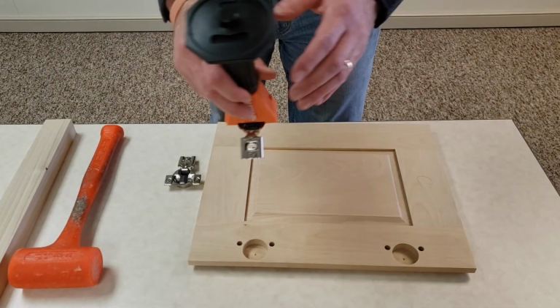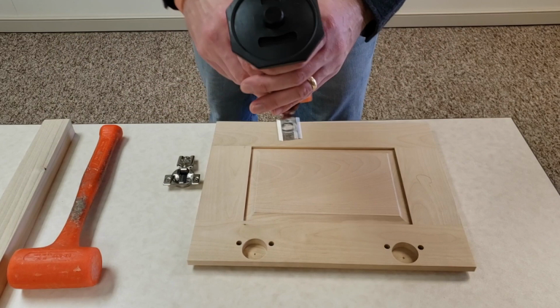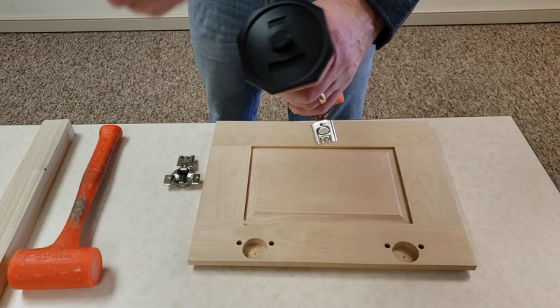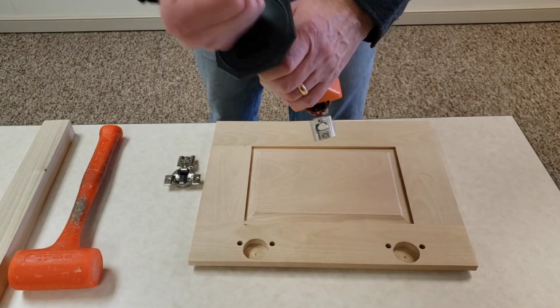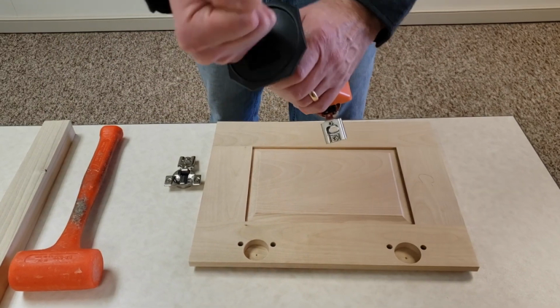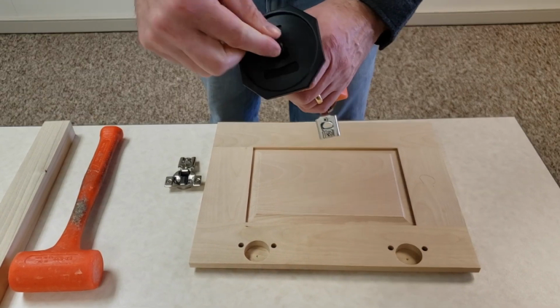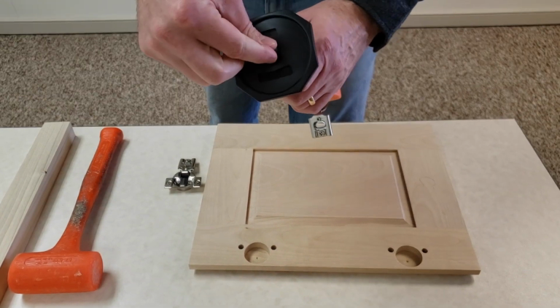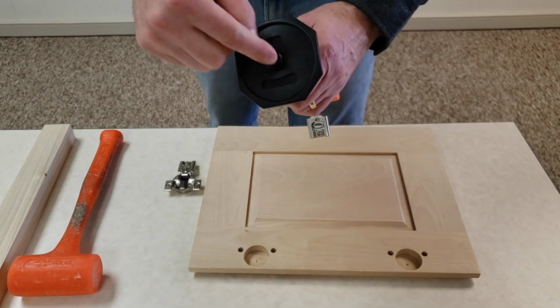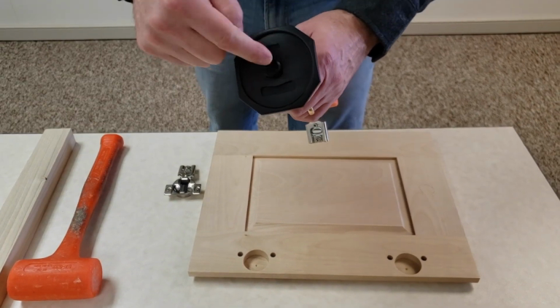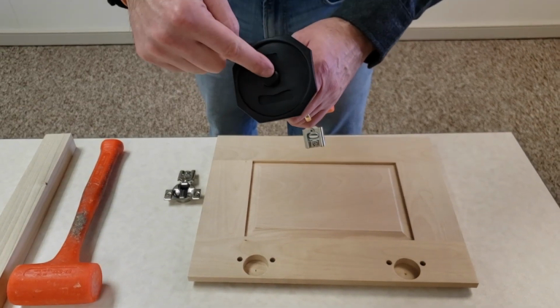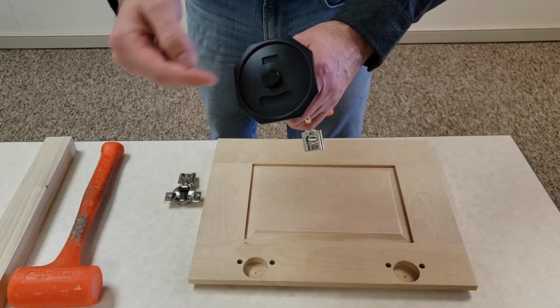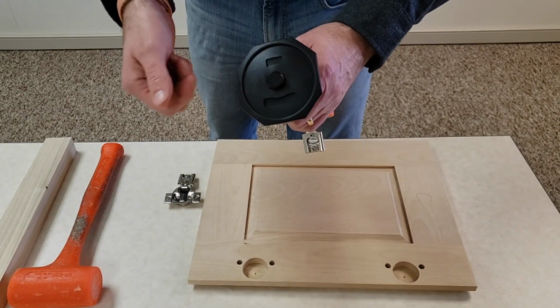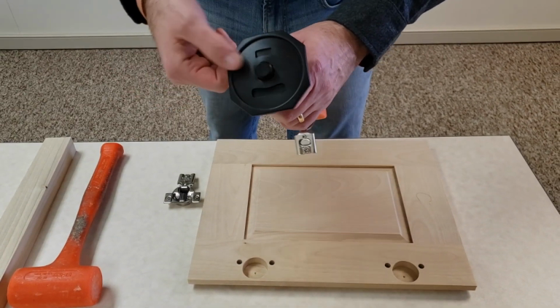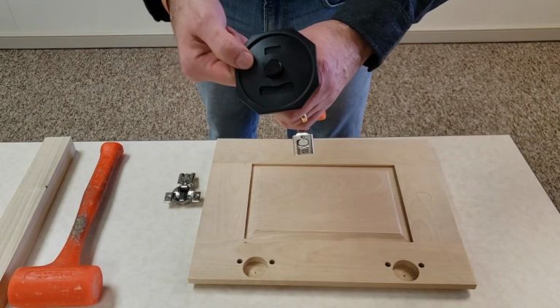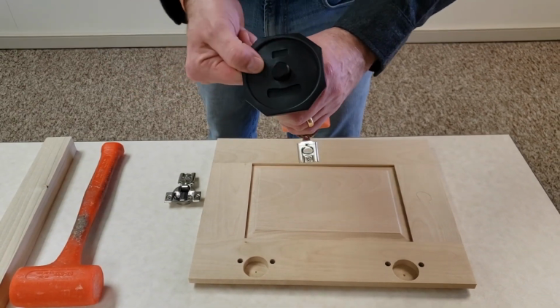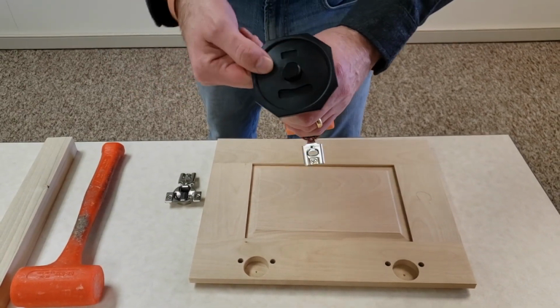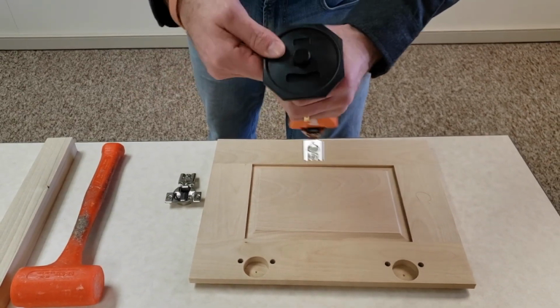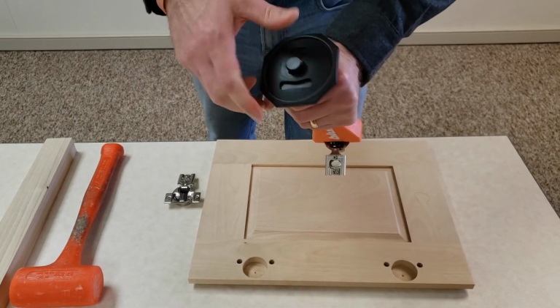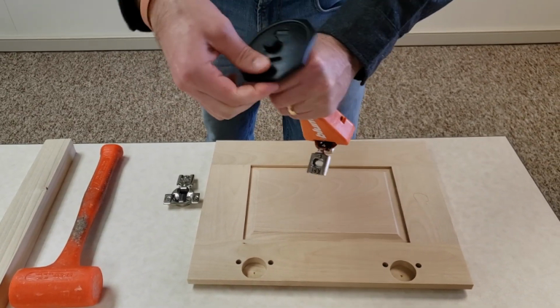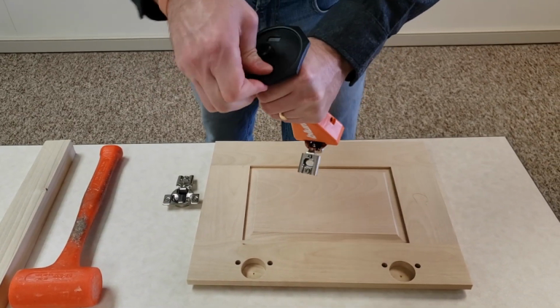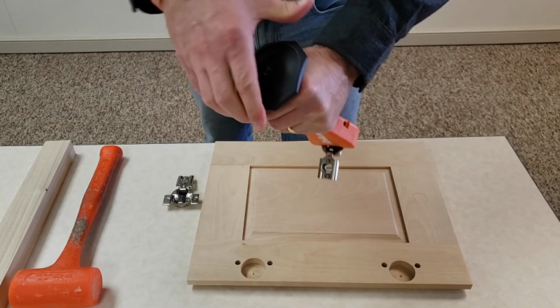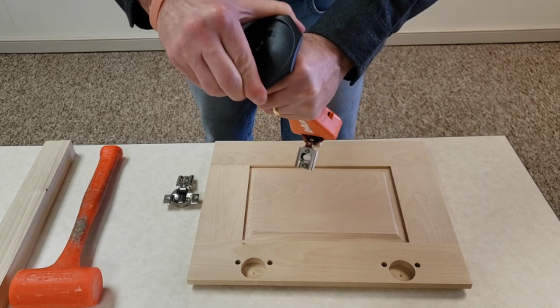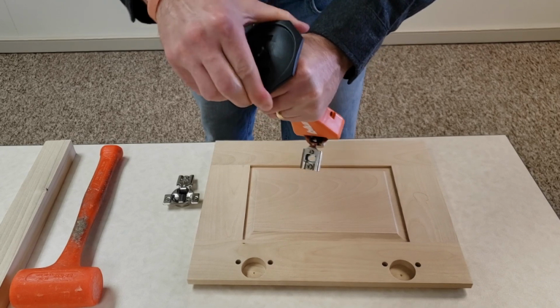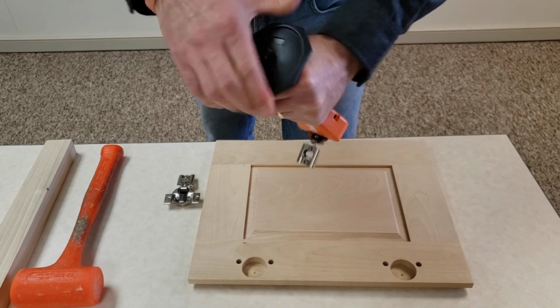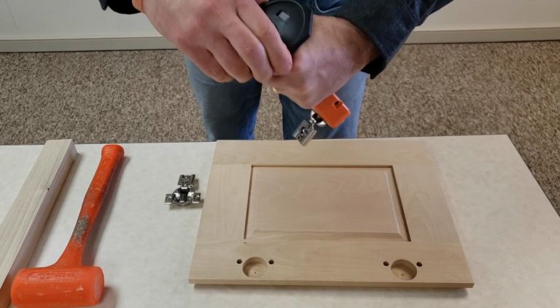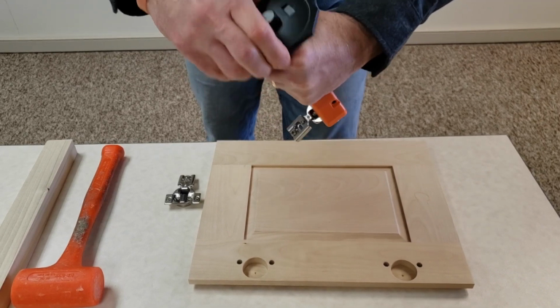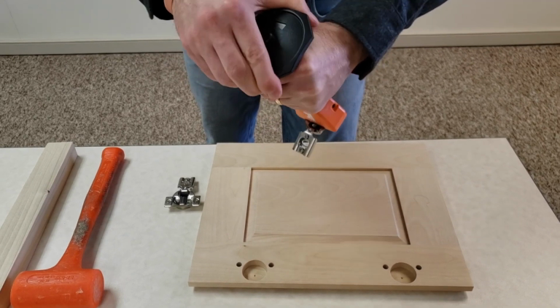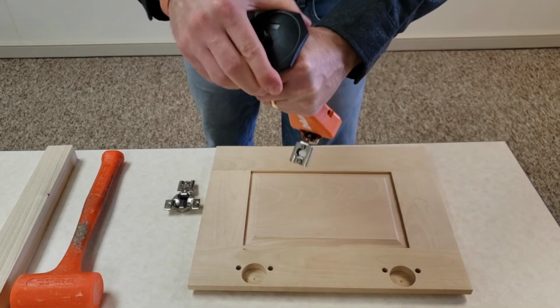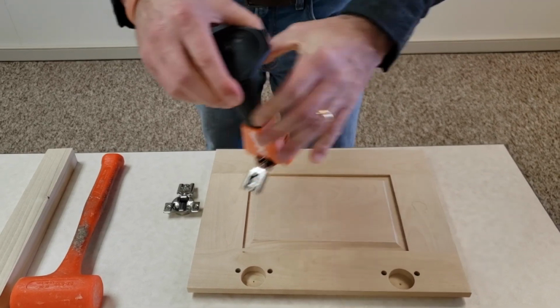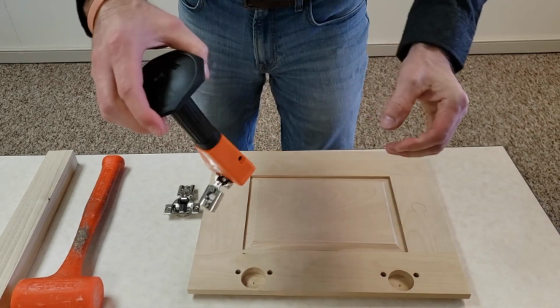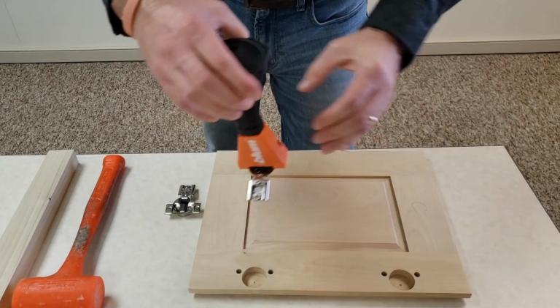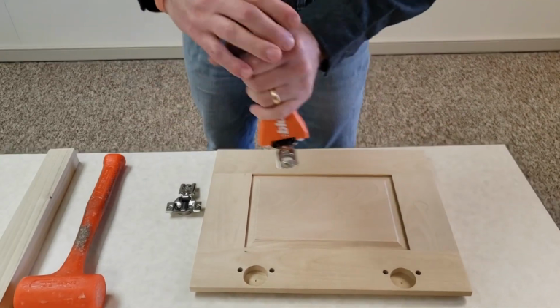It also has a solid end that you hit with a hammer, and if you've got bad aim, they're looking out for you — there's a protective cover in case you miss and hit your hand.